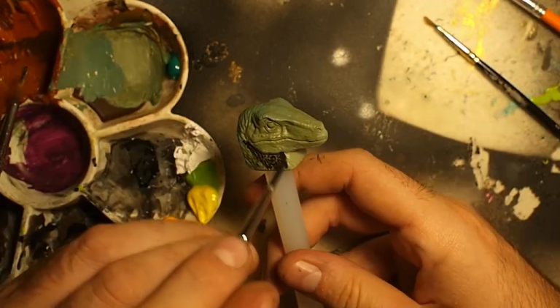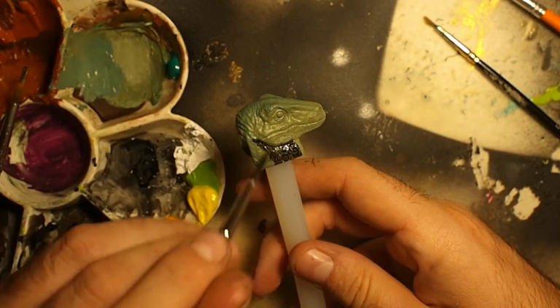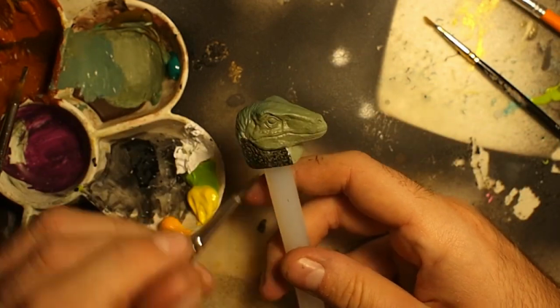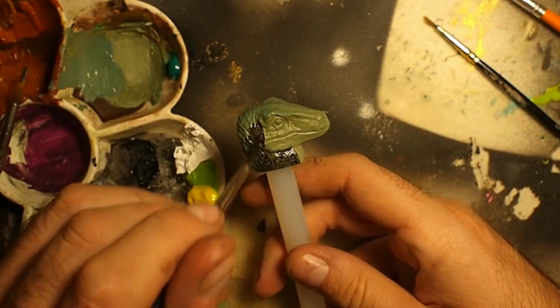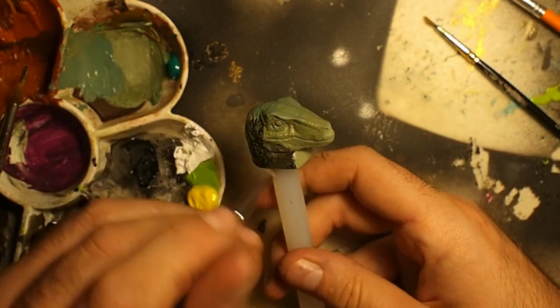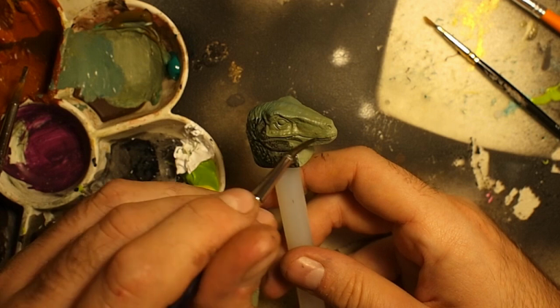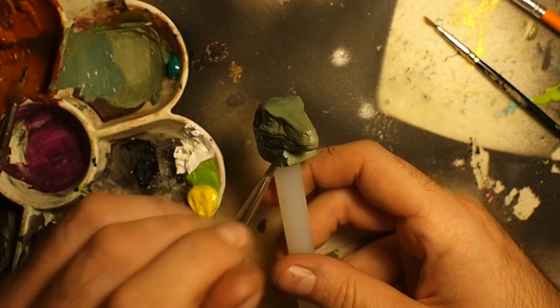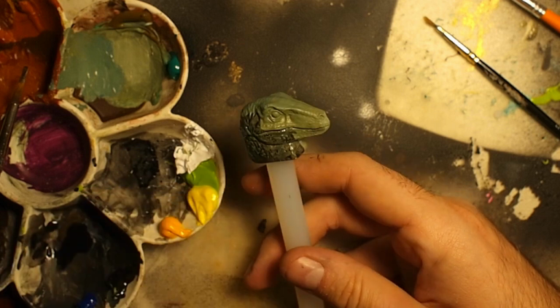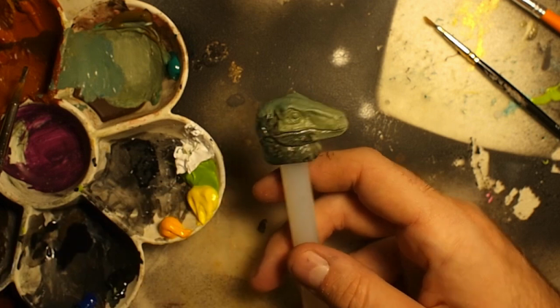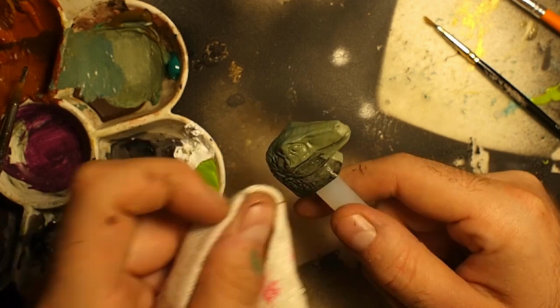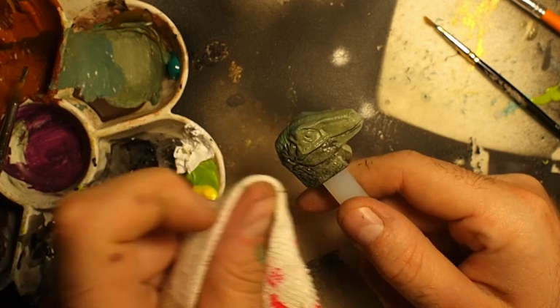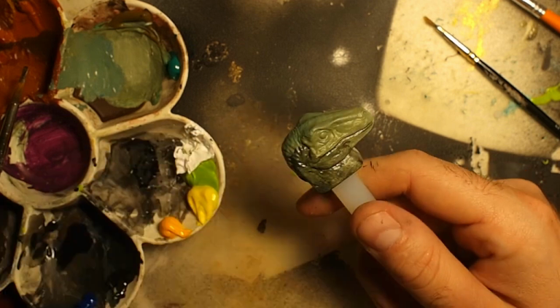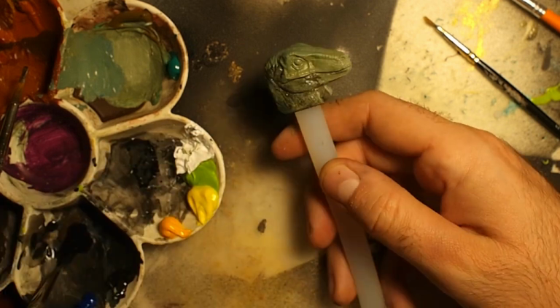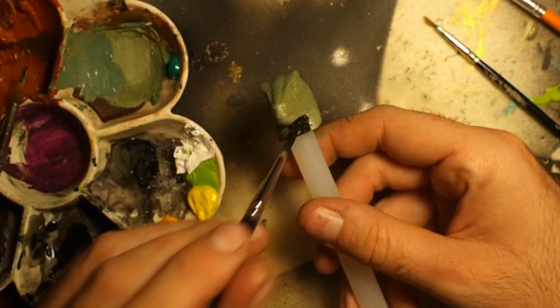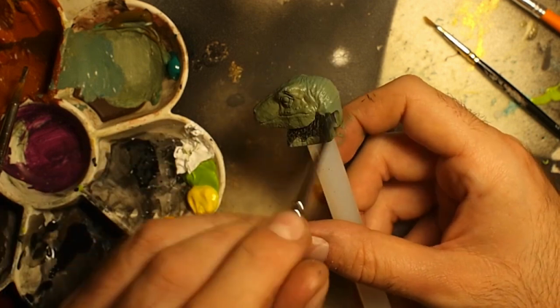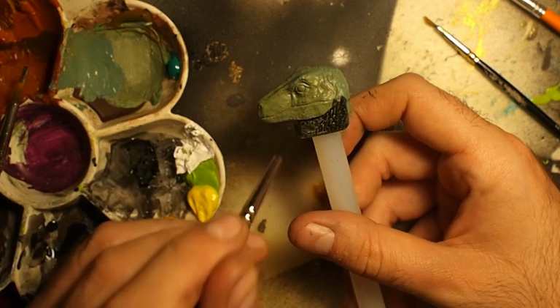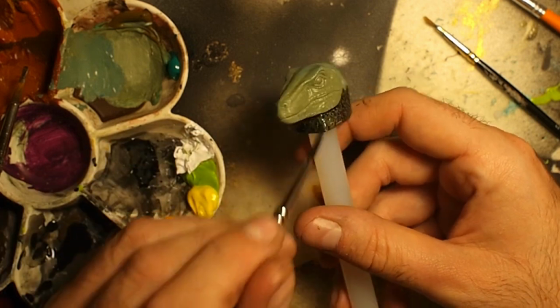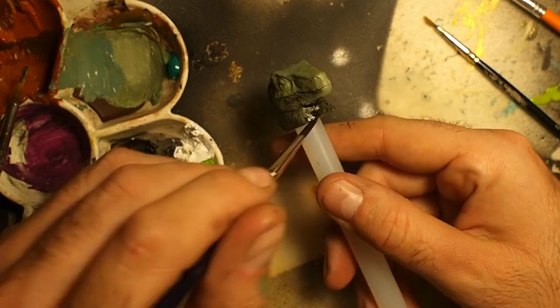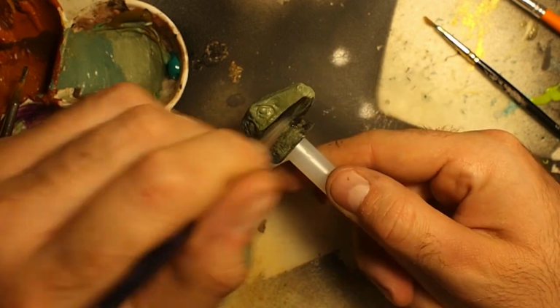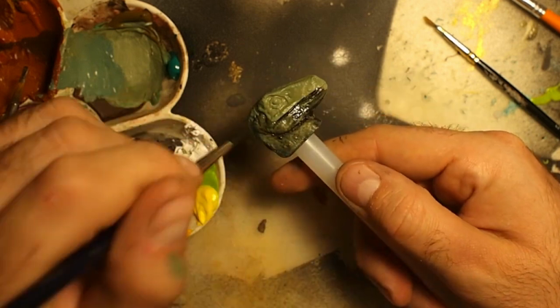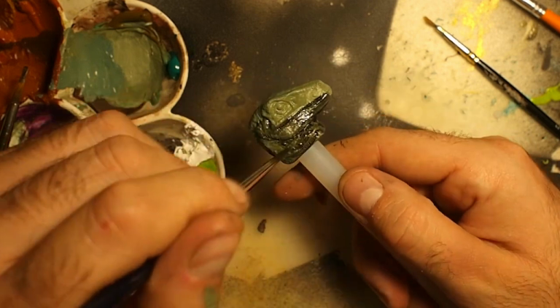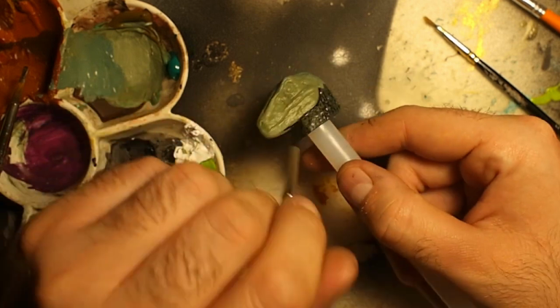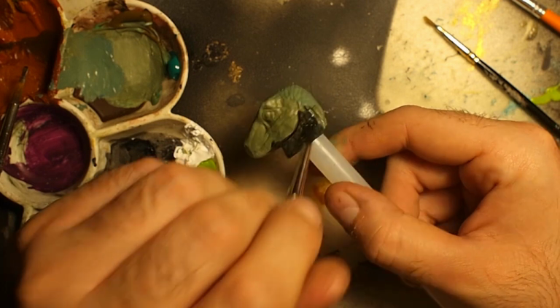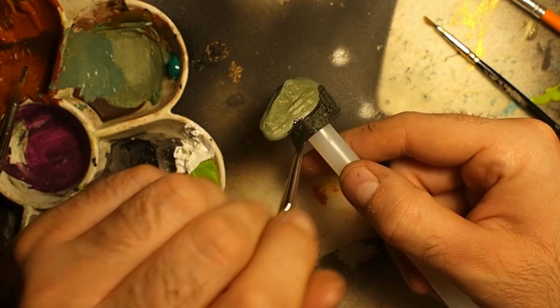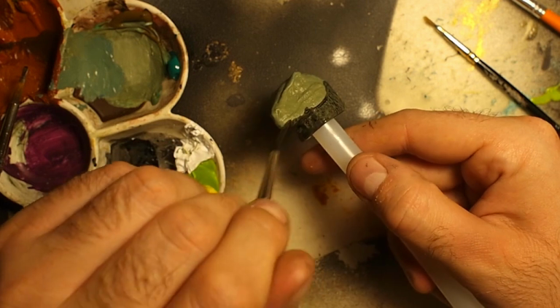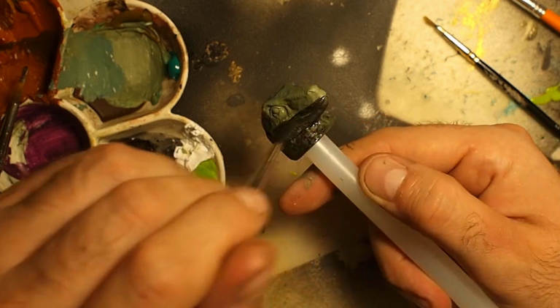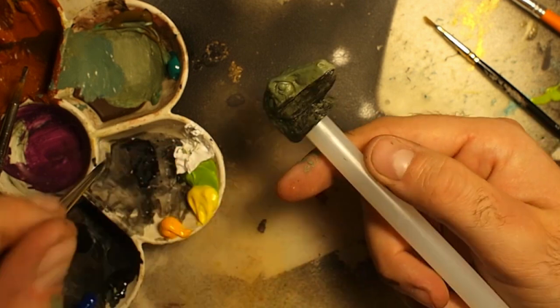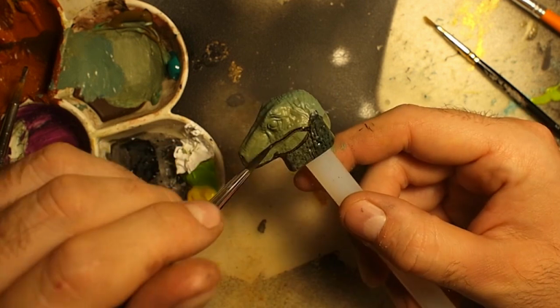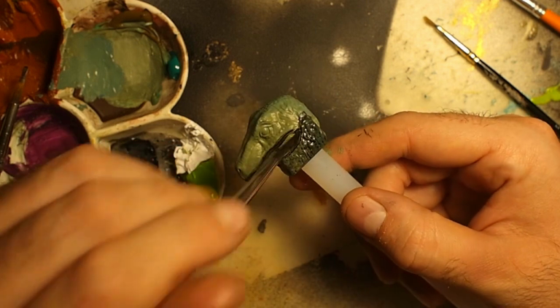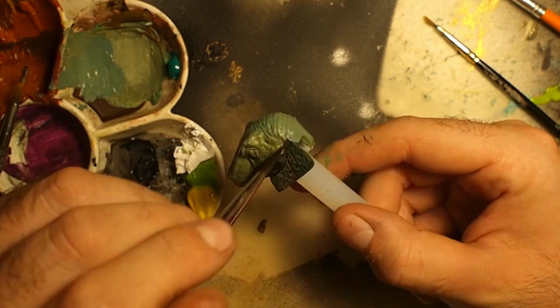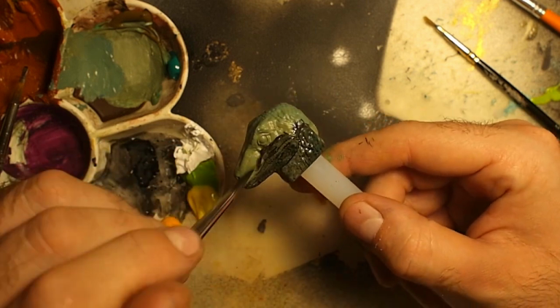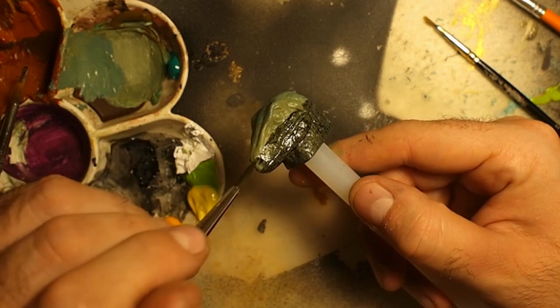After that, it was time for a dark wash. I used a black wash from Vallejo. The result was a three-tone base color with very dark shade details.